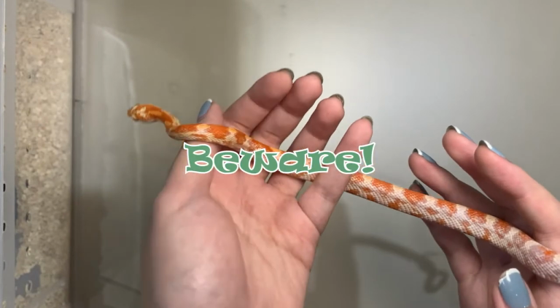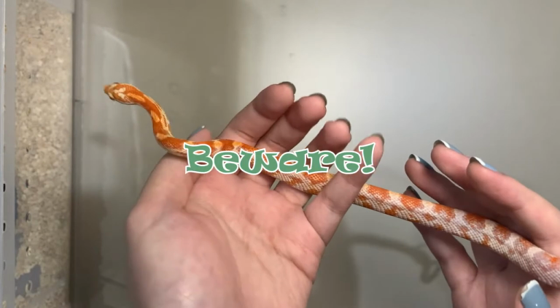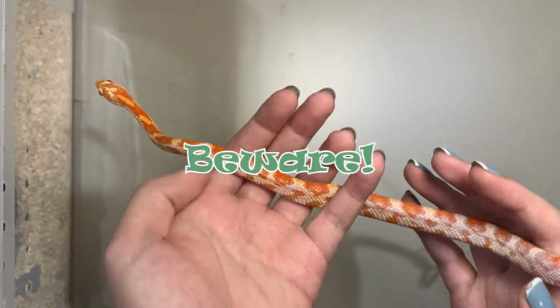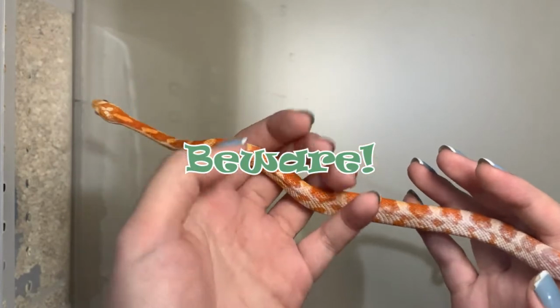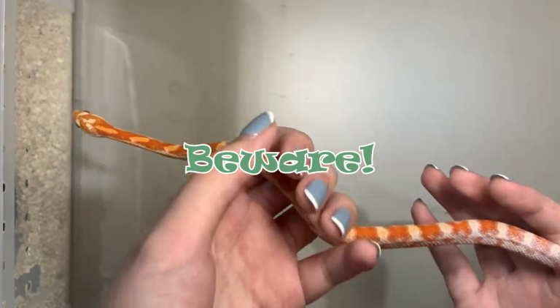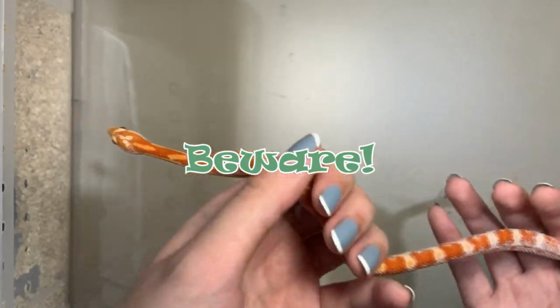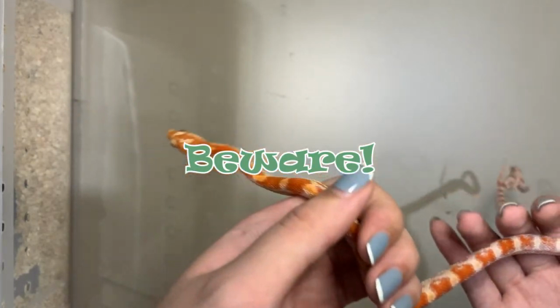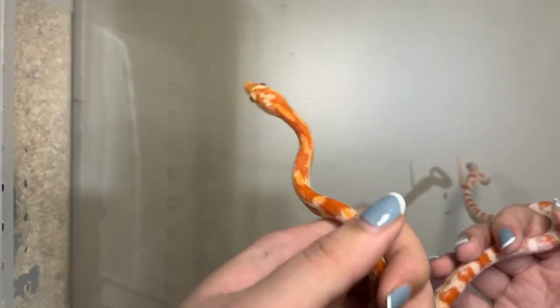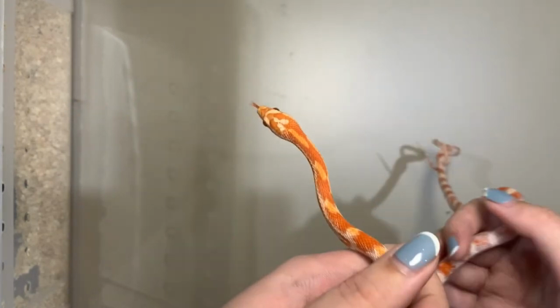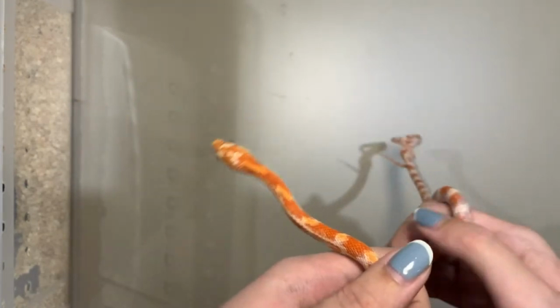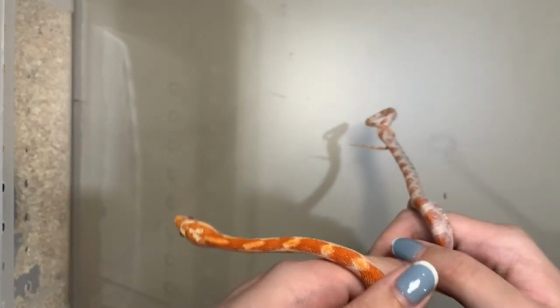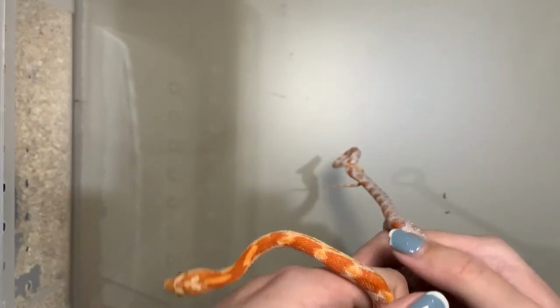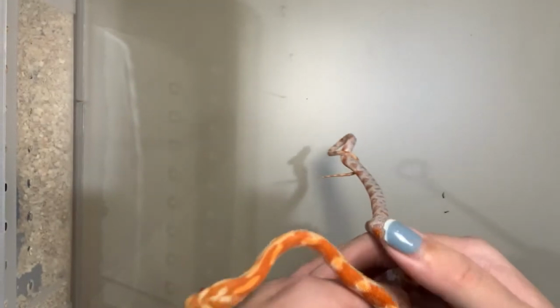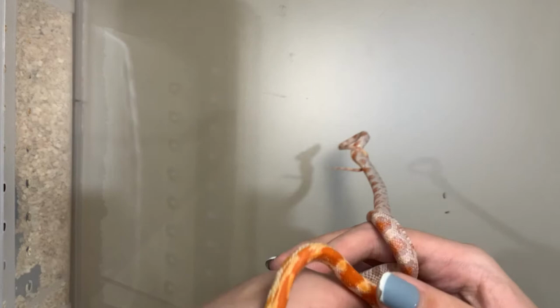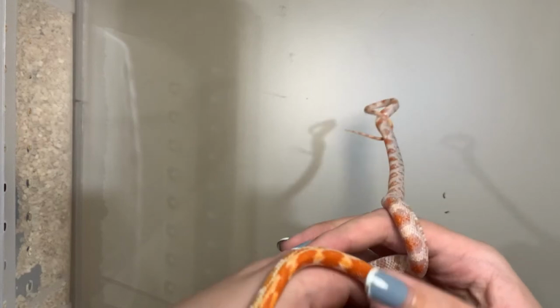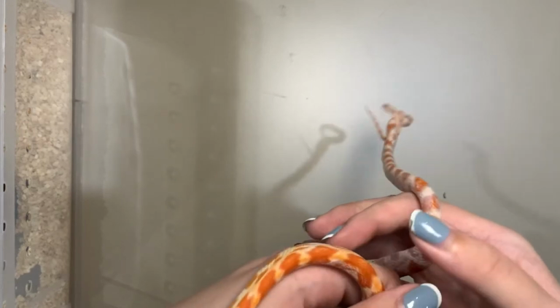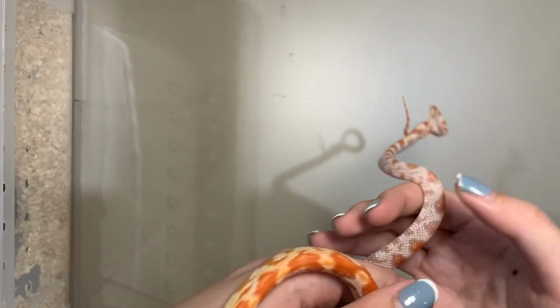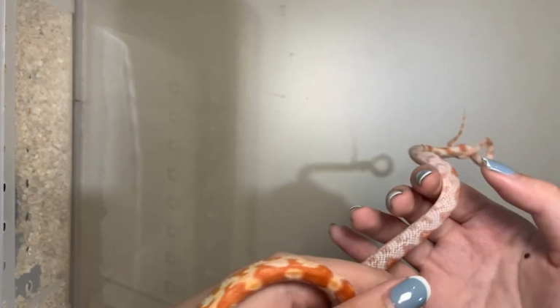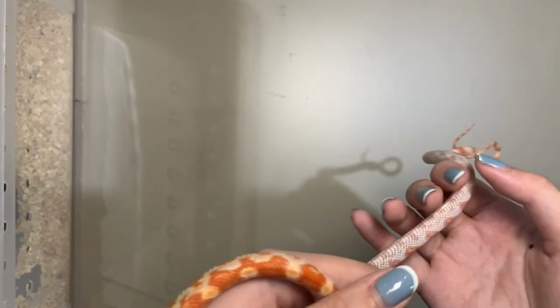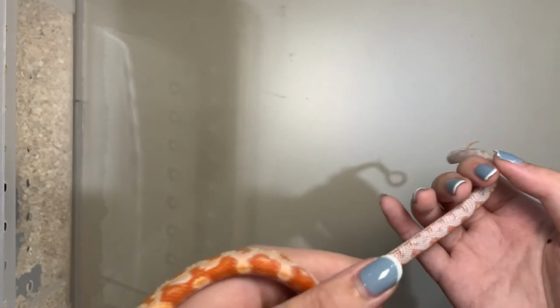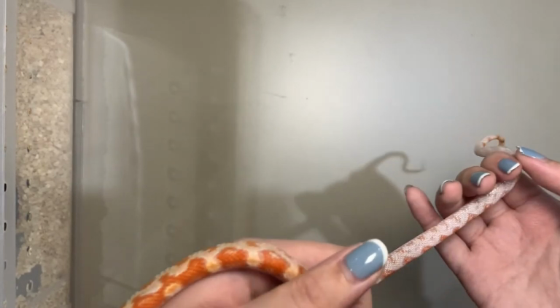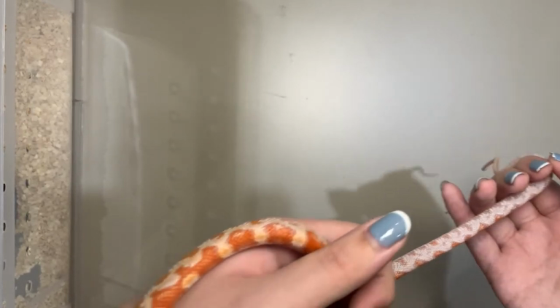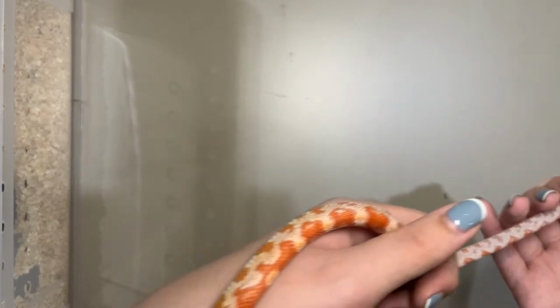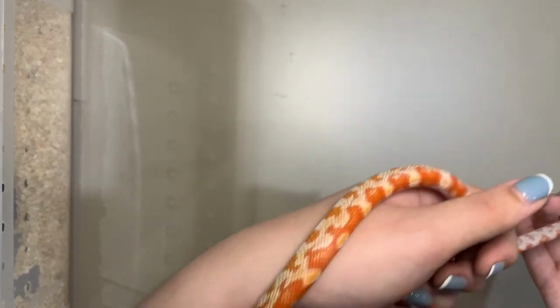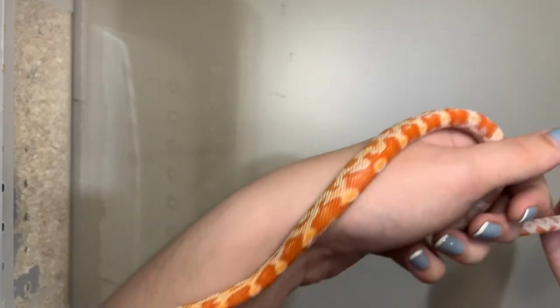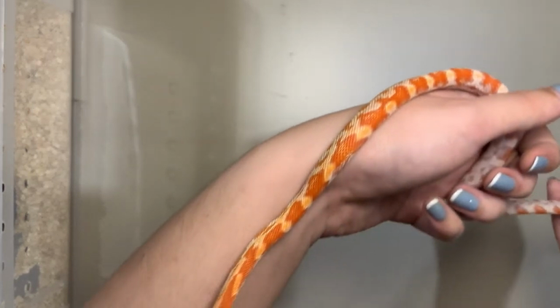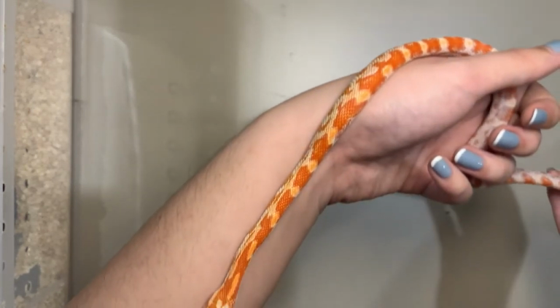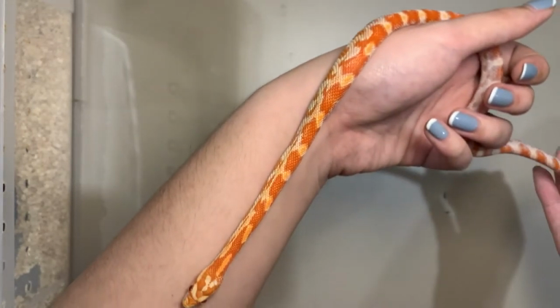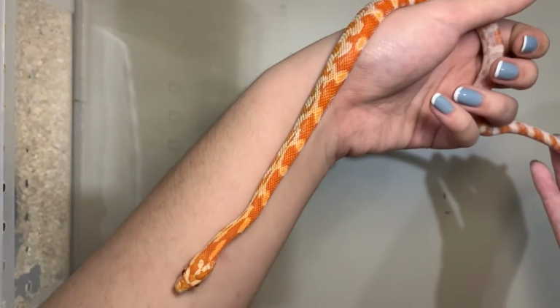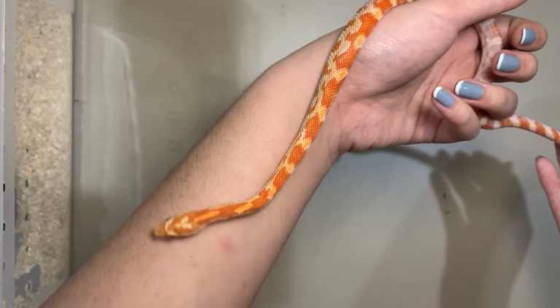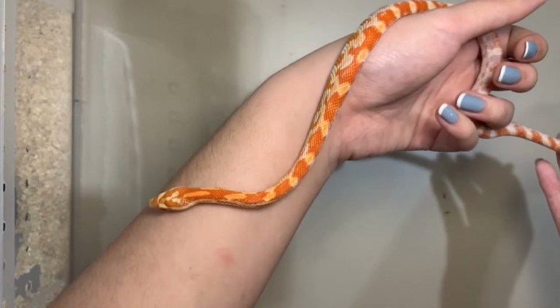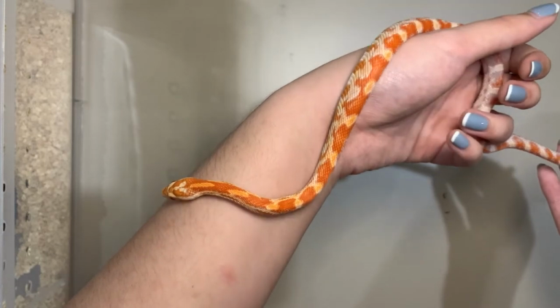Beware — snakes are molting on average once a month. During that time, you shouldn't touch them.